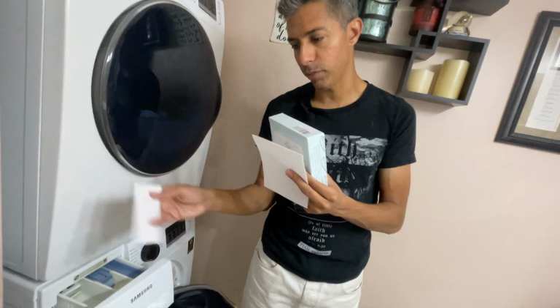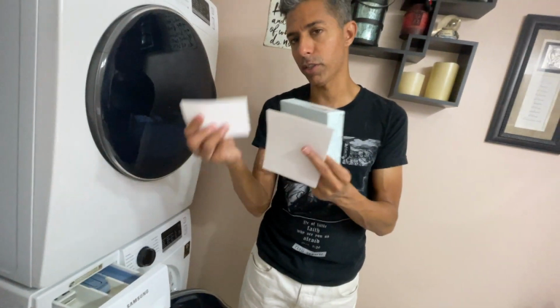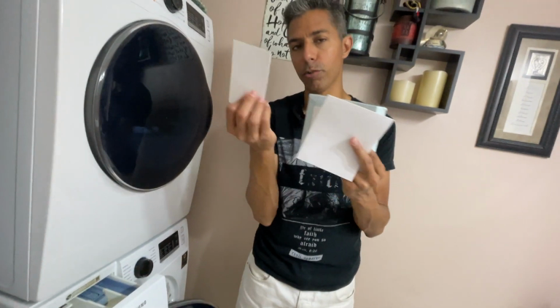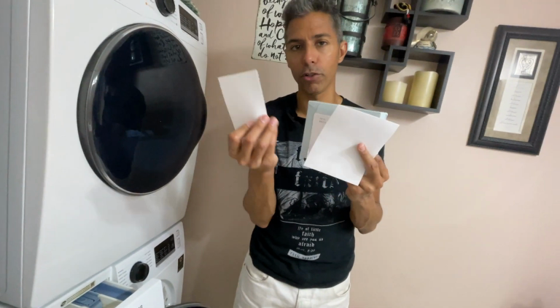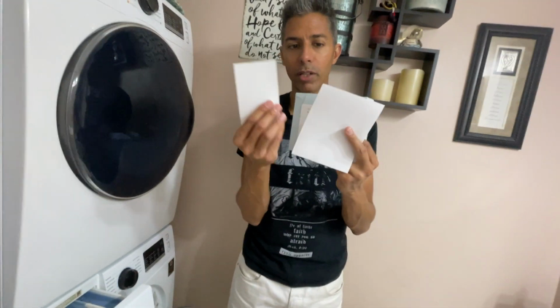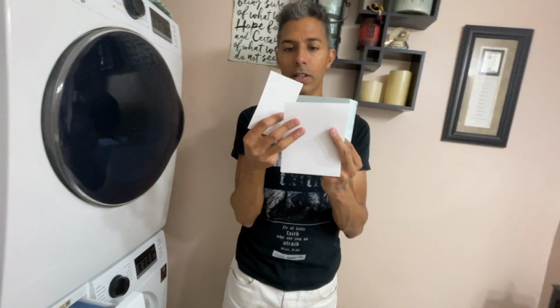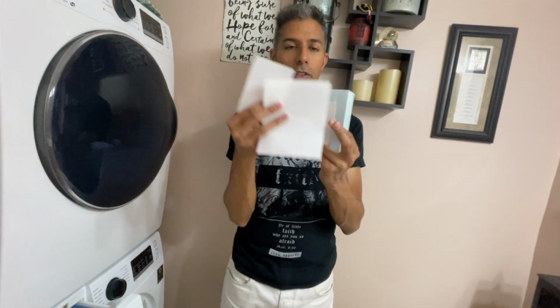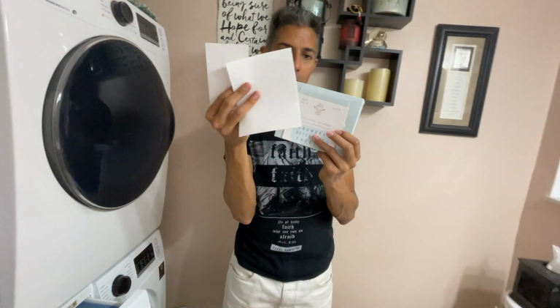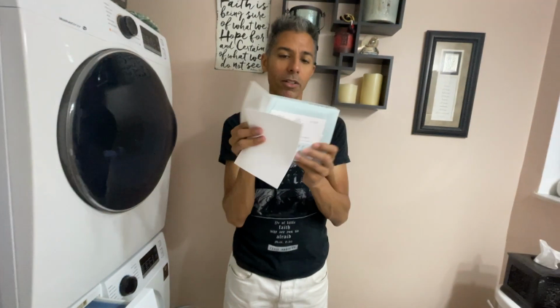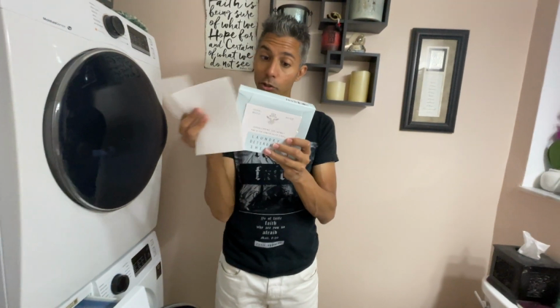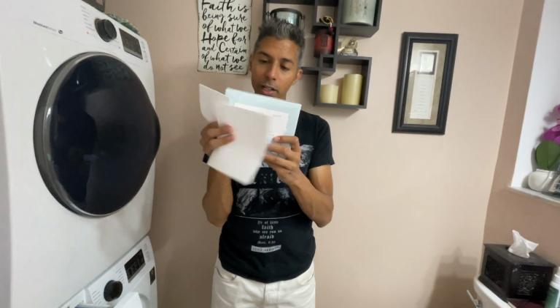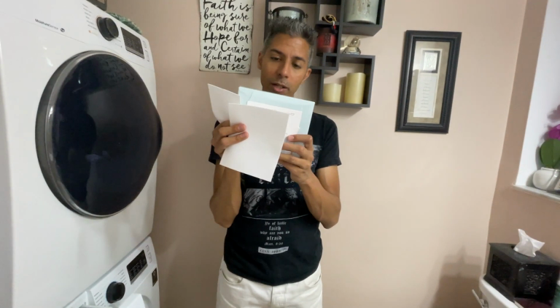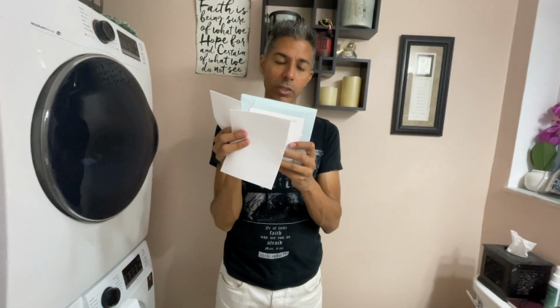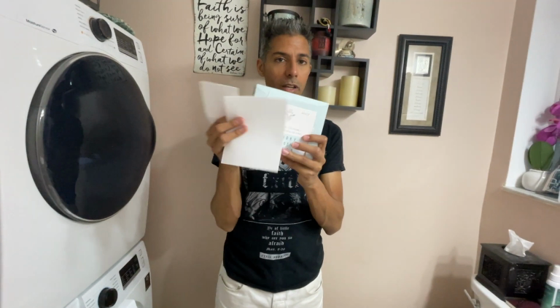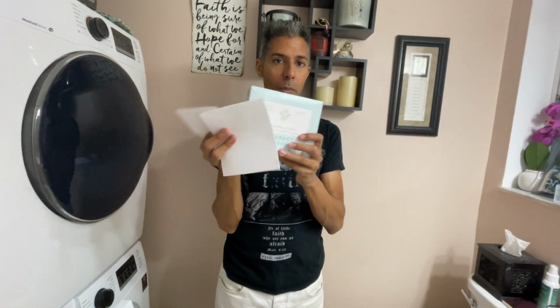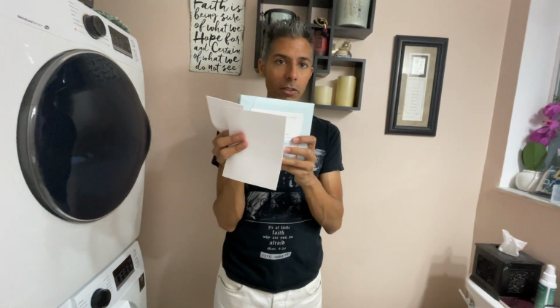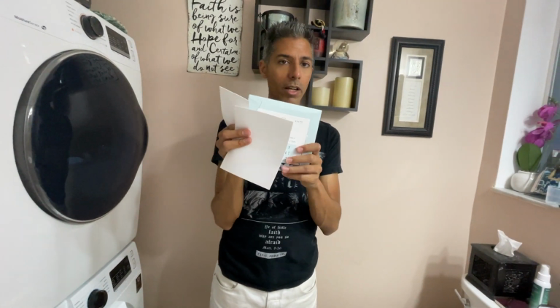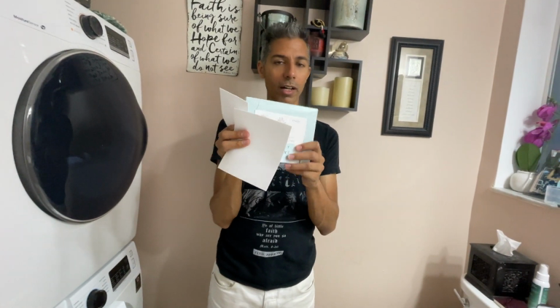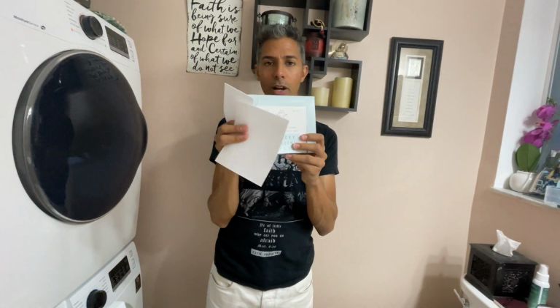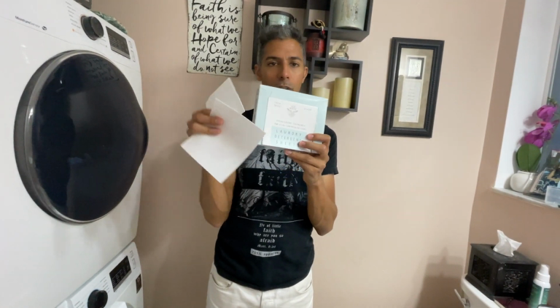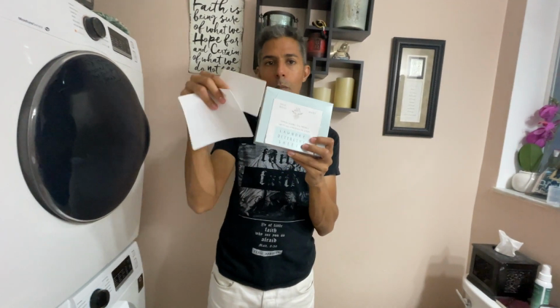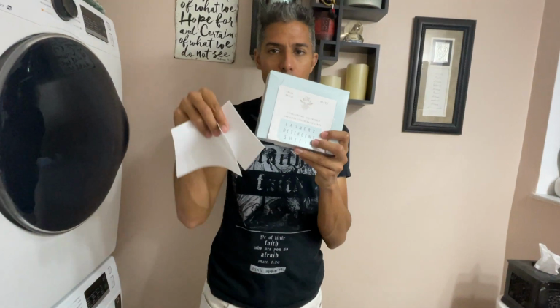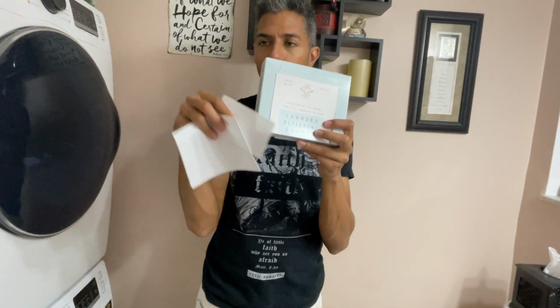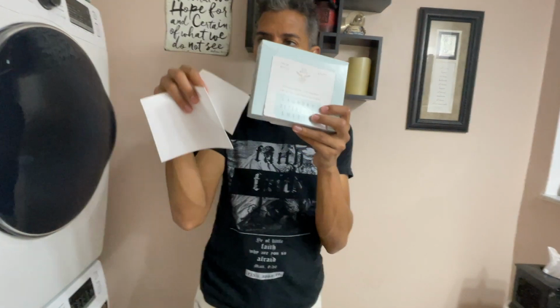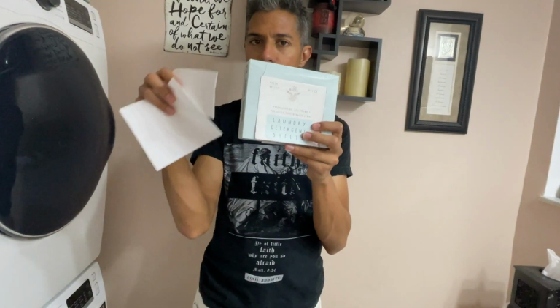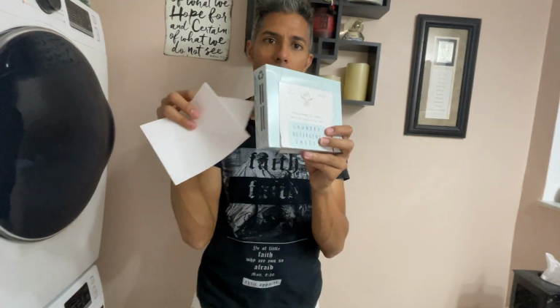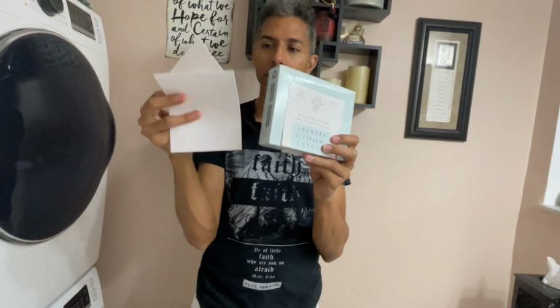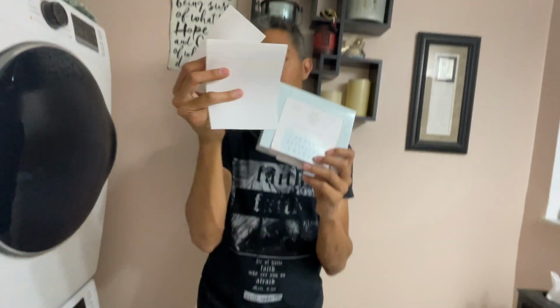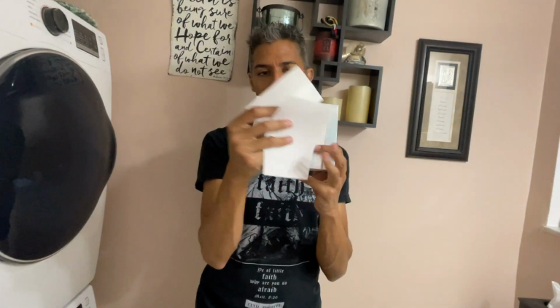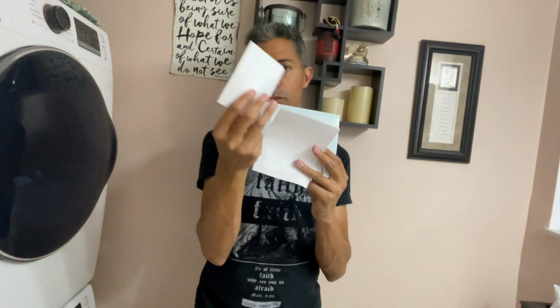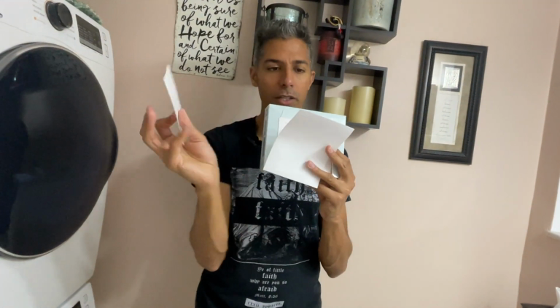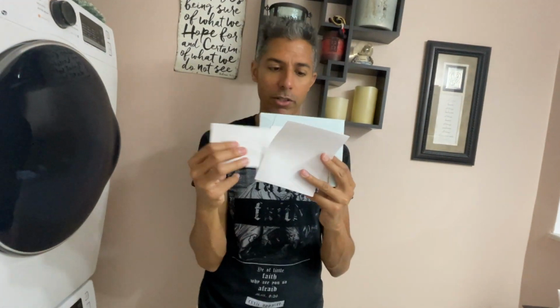It's just like laundry detergent, but it's a sheet. It's great — it saves you space. You don't have to measure it, like how much liquid and all that. You just put one of these and you're done.